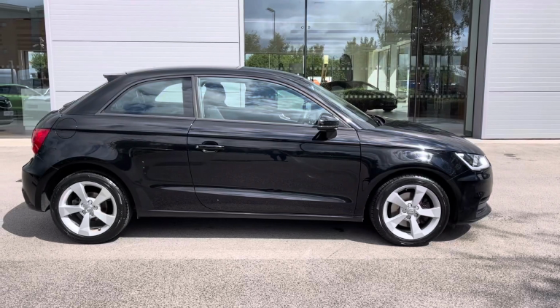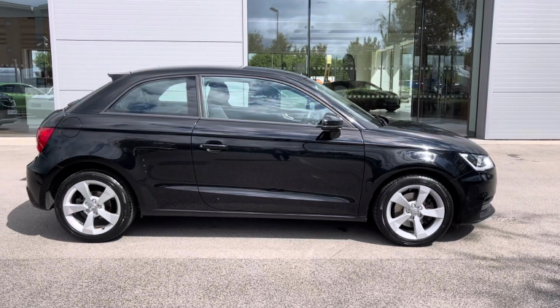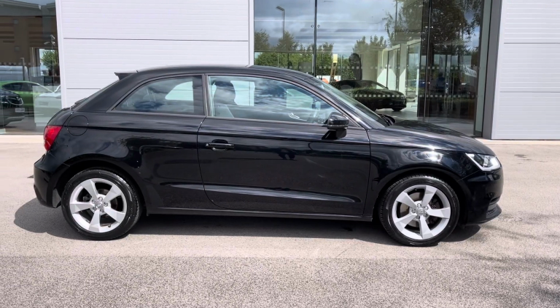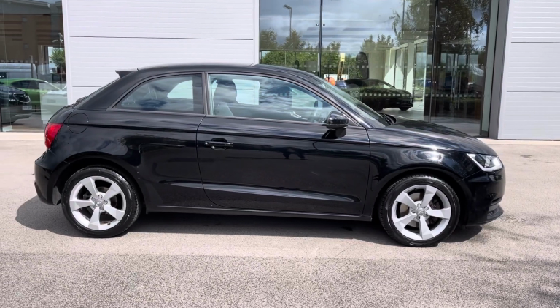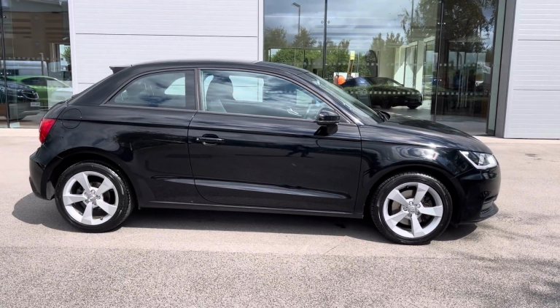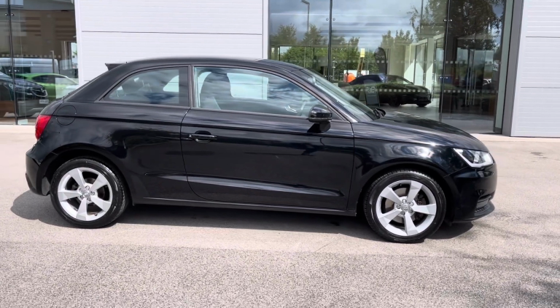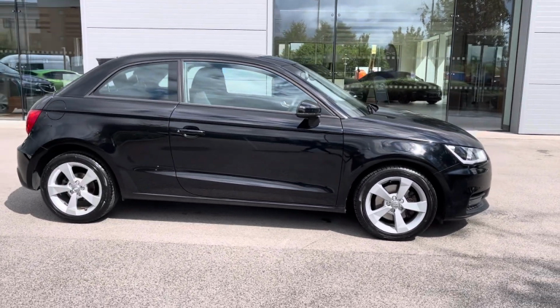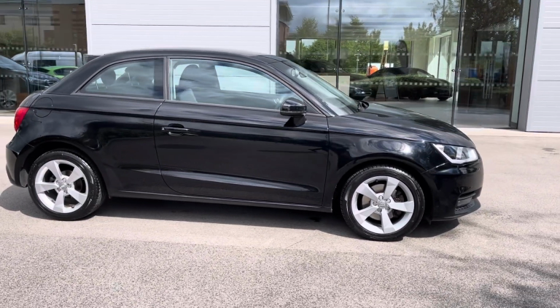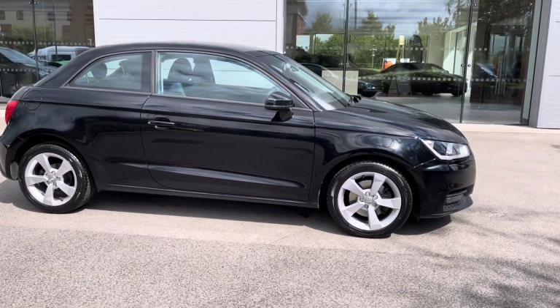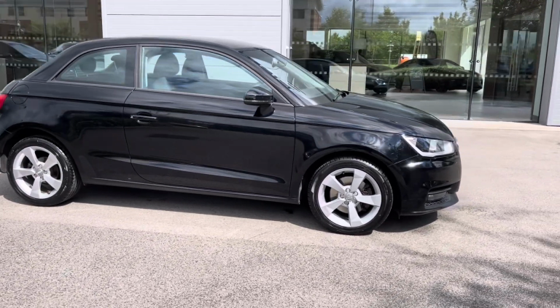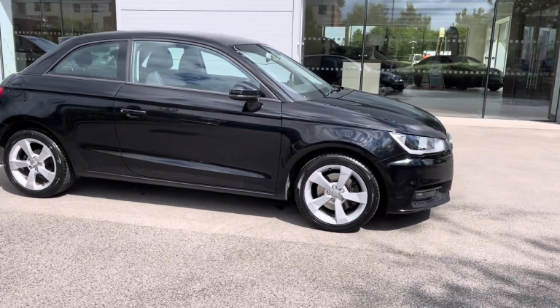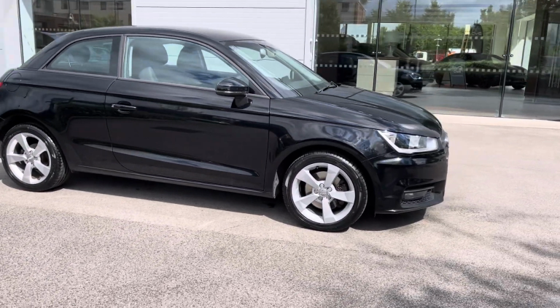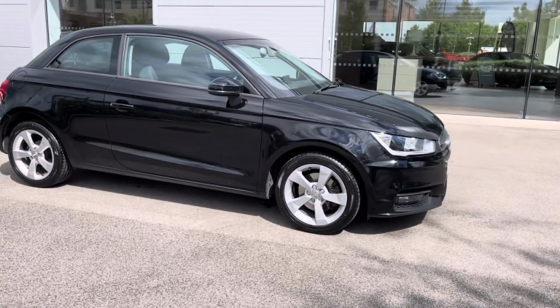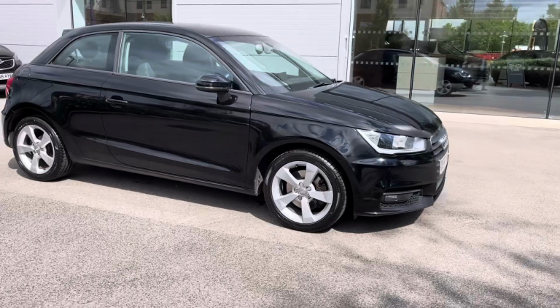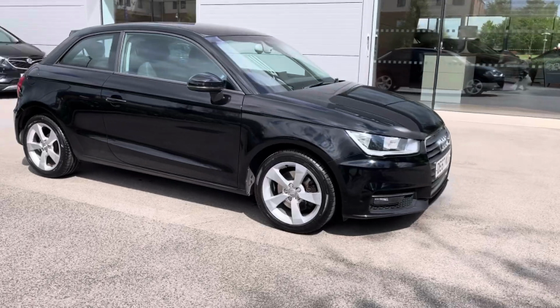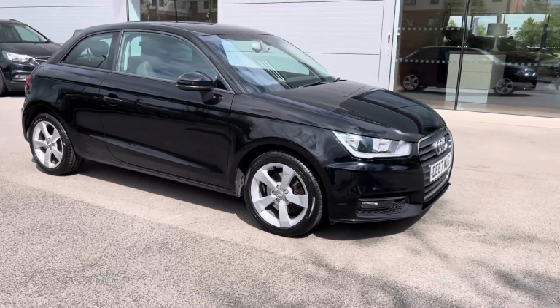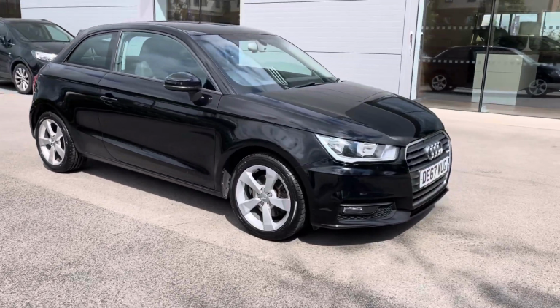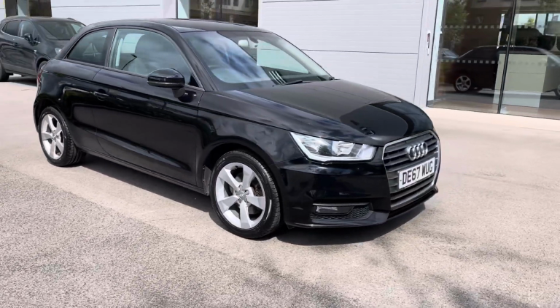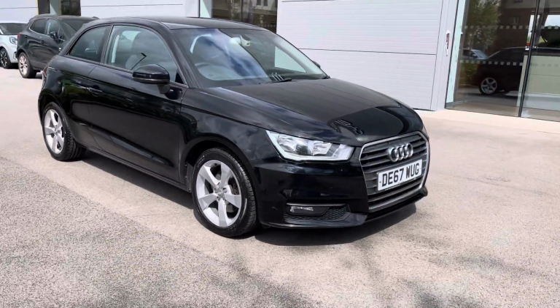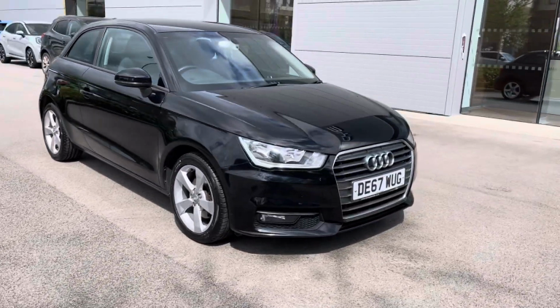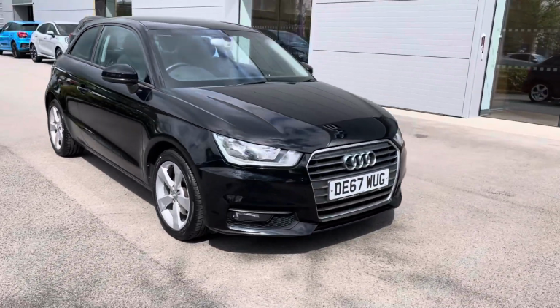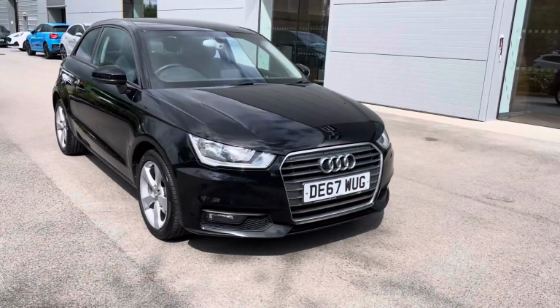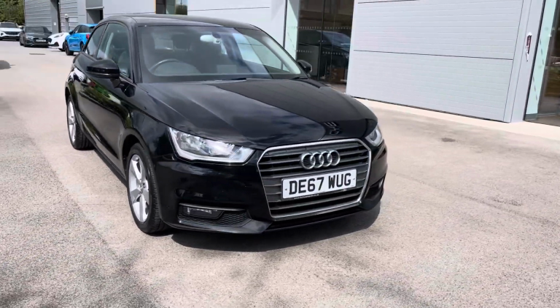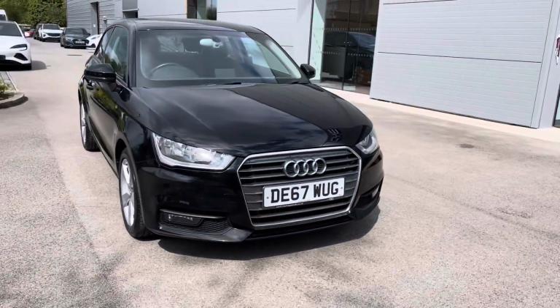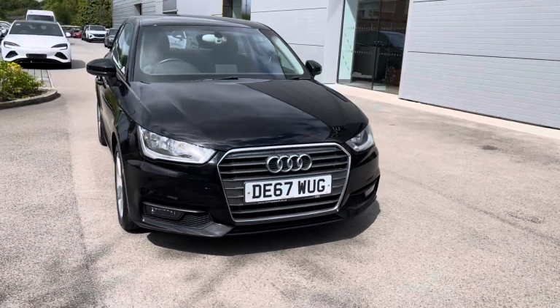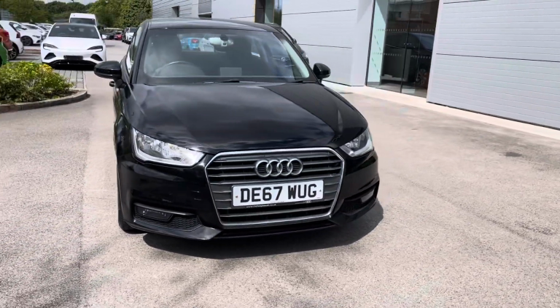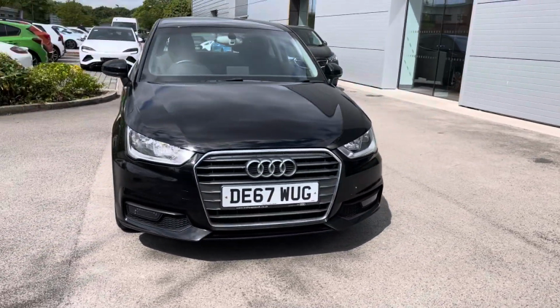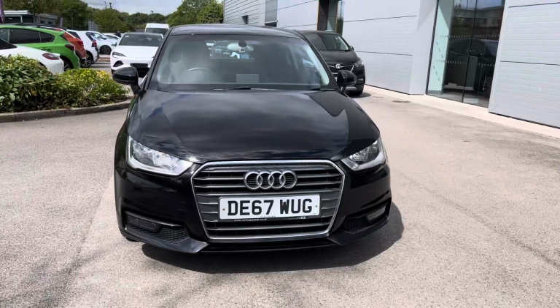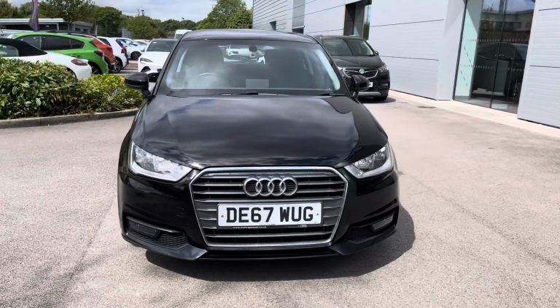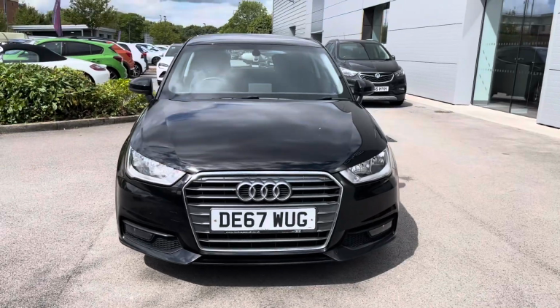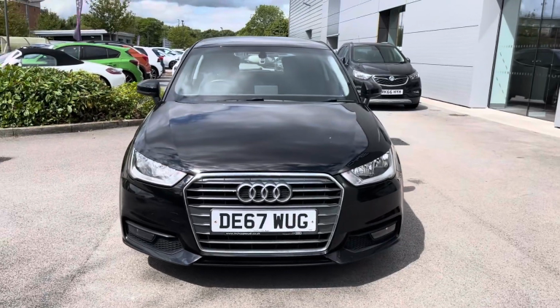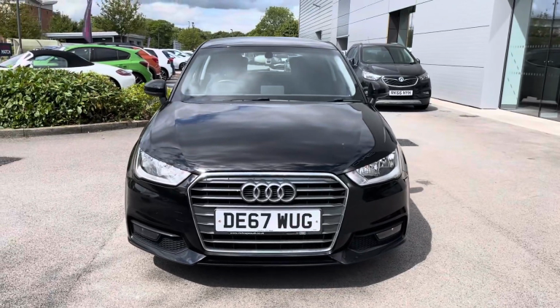Hi, welcome to Motormatch Crew. My name is Vanessa and today we've got this 2017 Audi A1. This is a 1.4 litre petrol engine in a manual gearbox finished off in black.